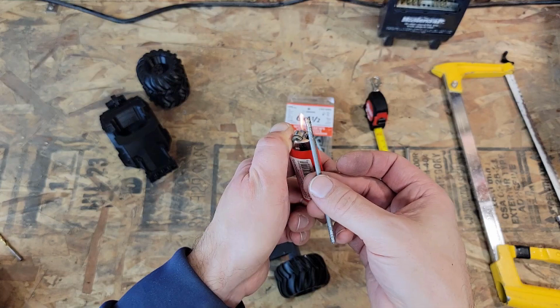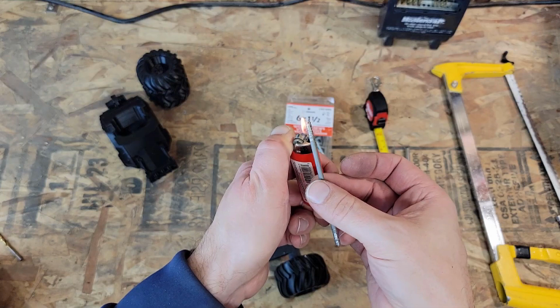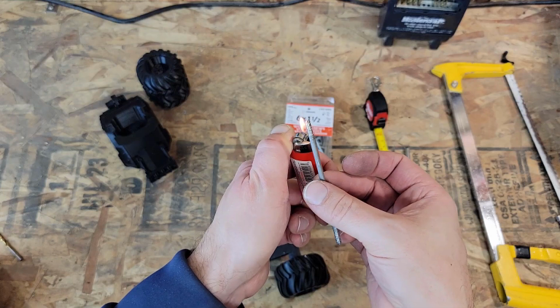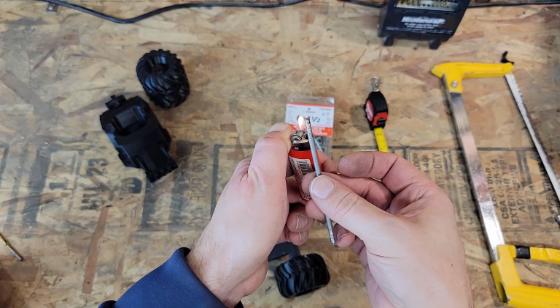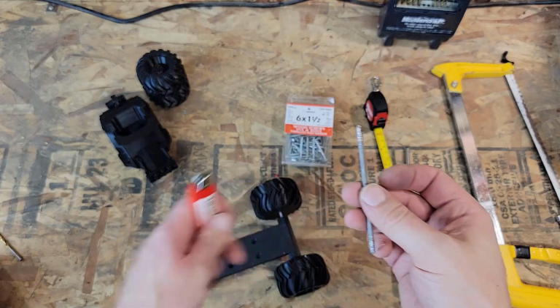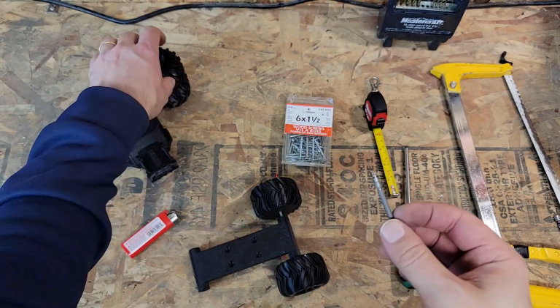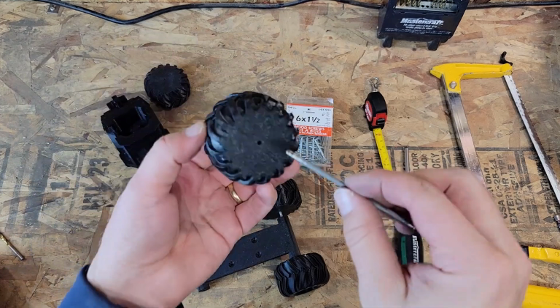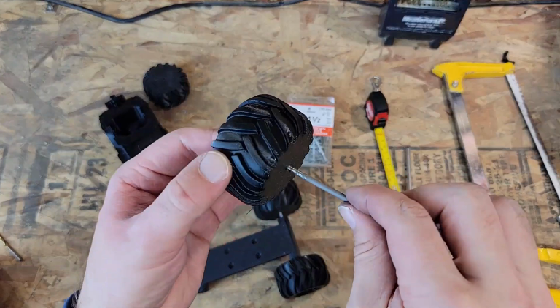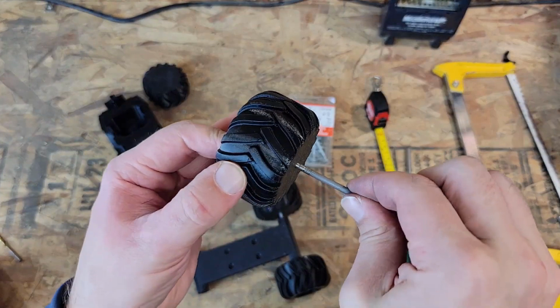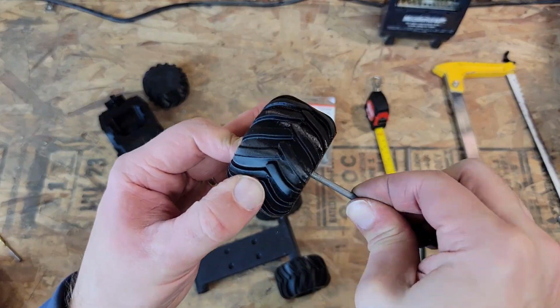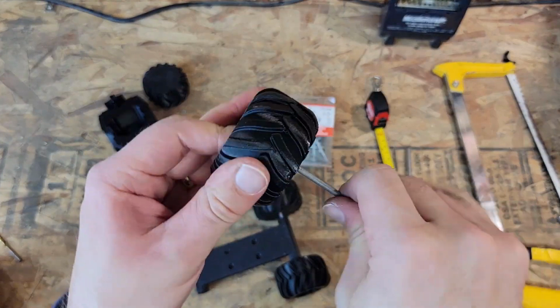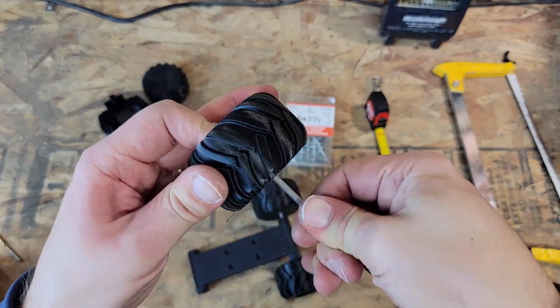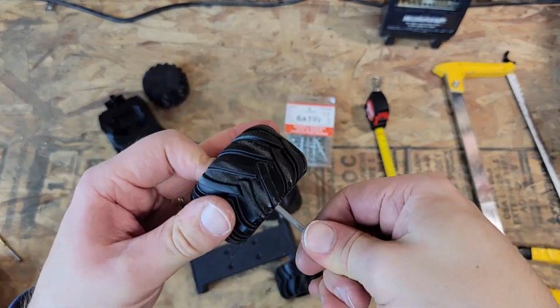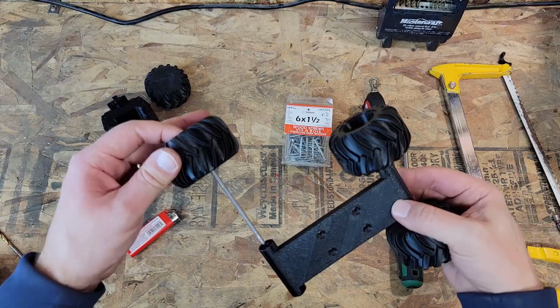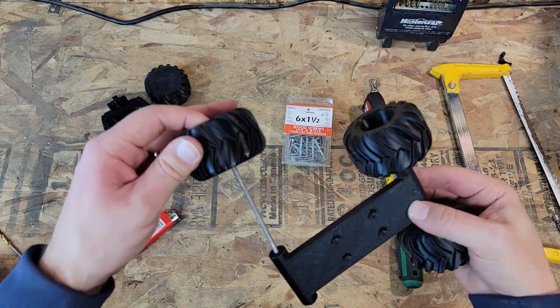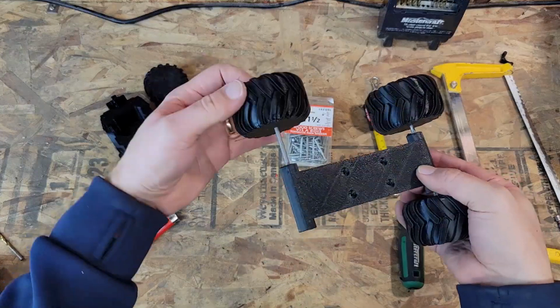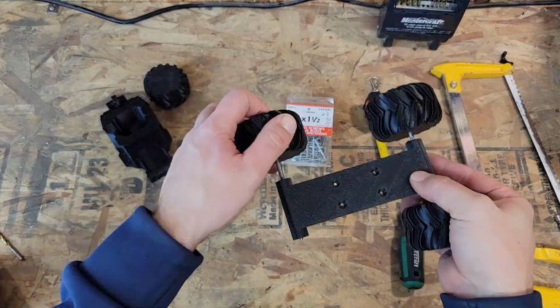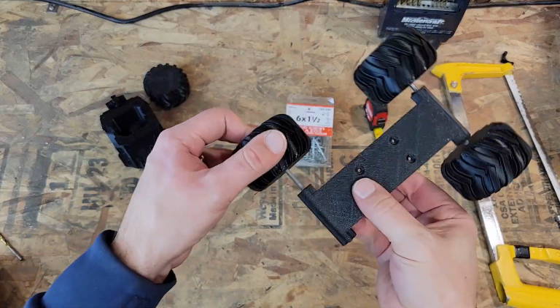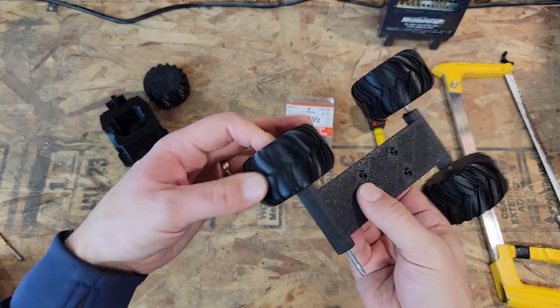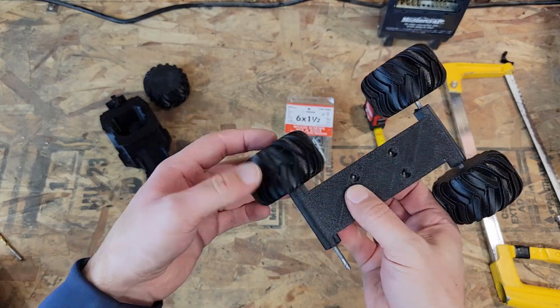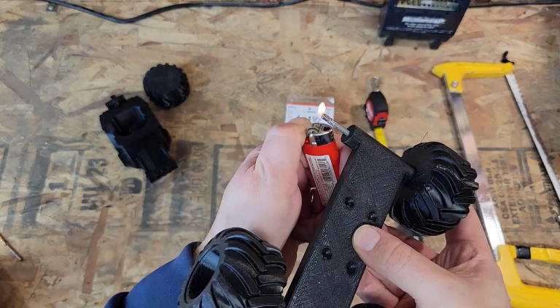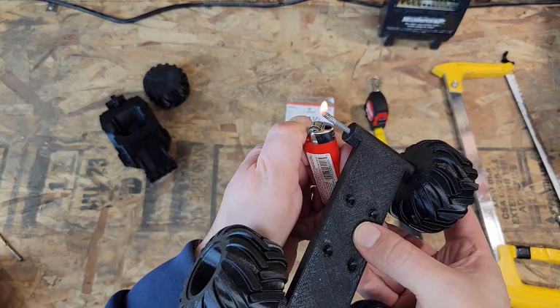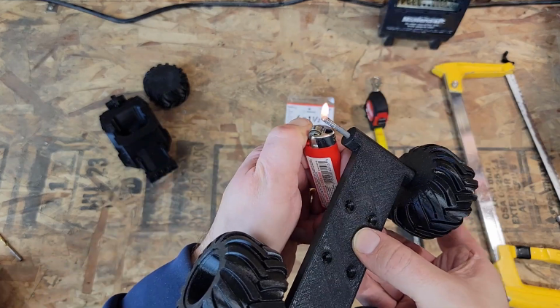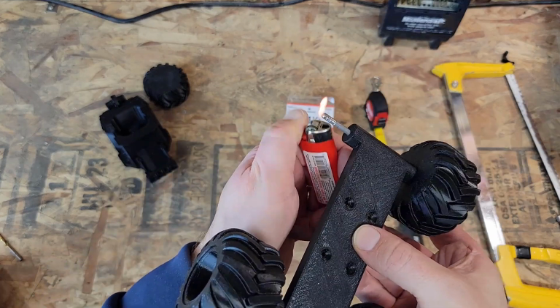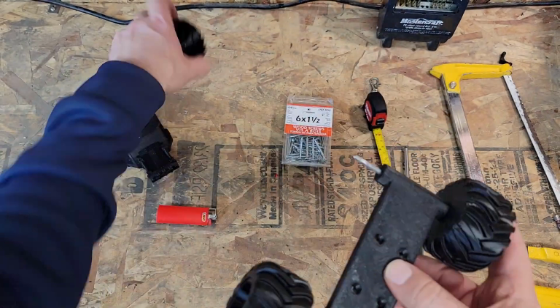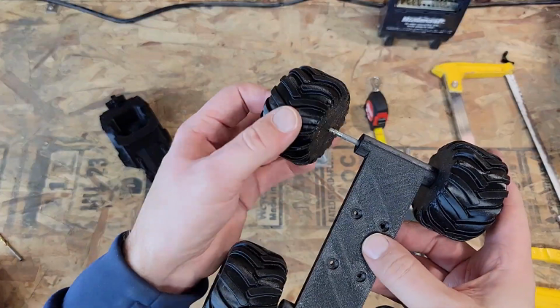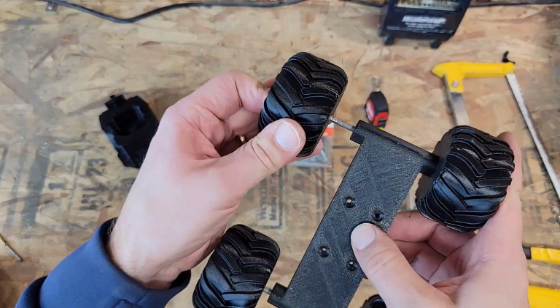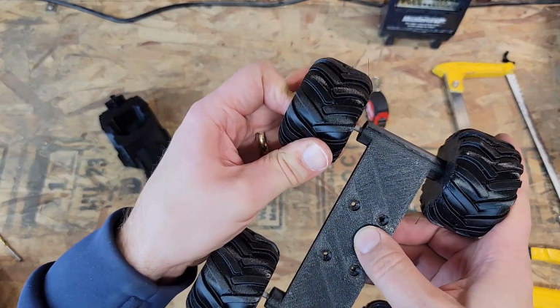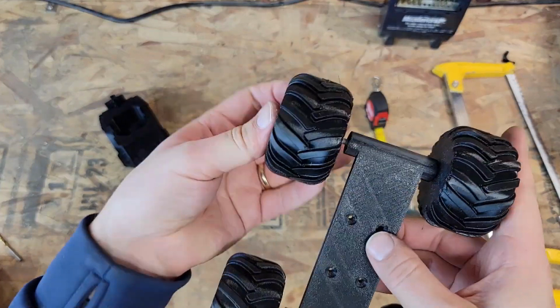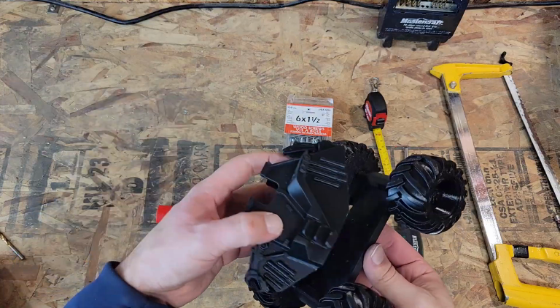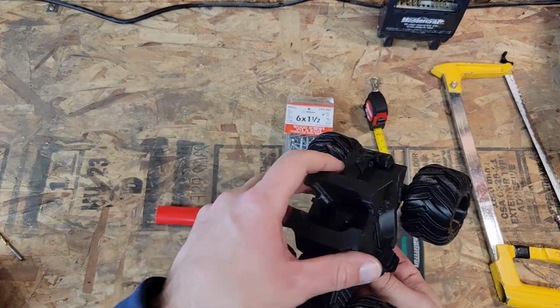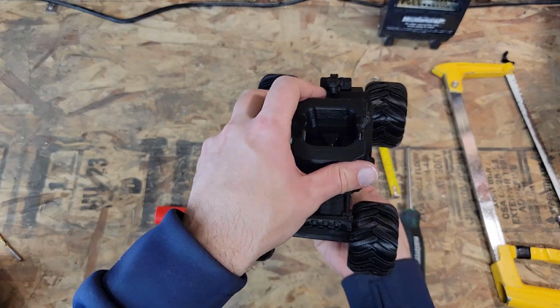Going to heat that up and do the same thing, sticking it on the tire, then sliding it through the frame. Heating it up — just be careful that the heat doesn't travel down and get to the frame.